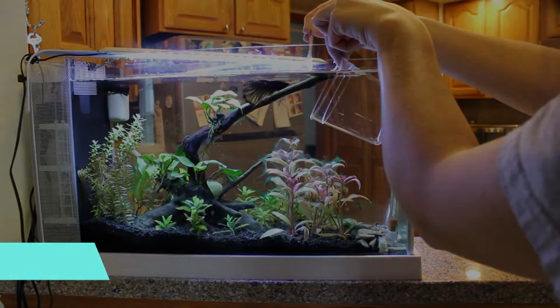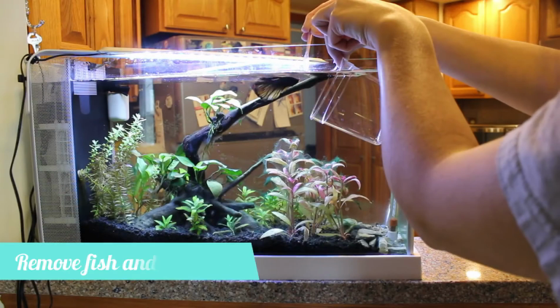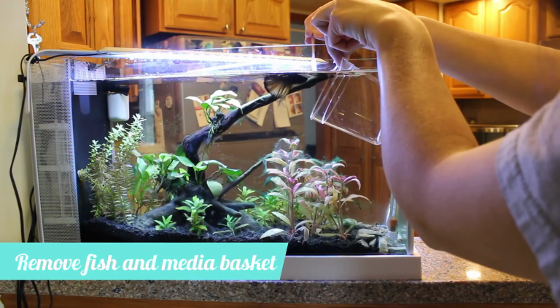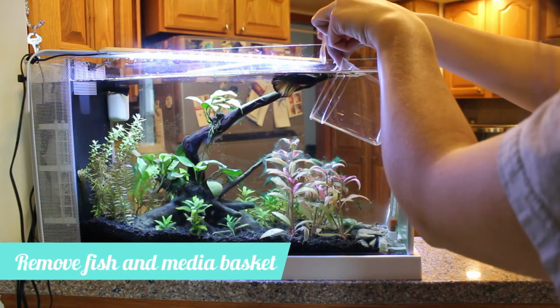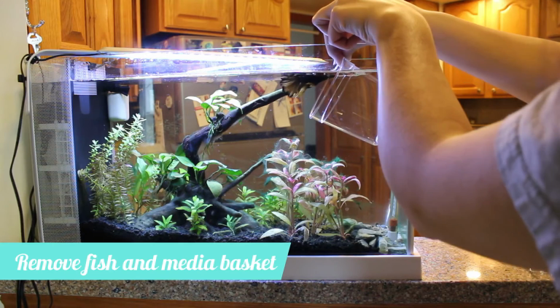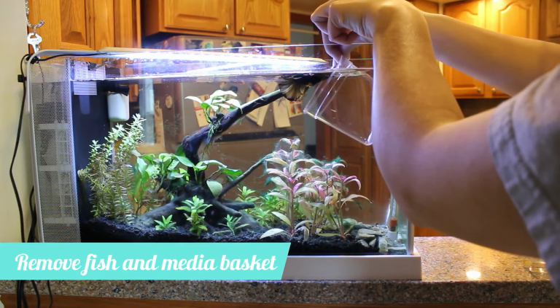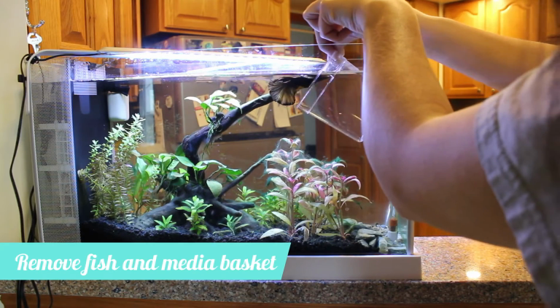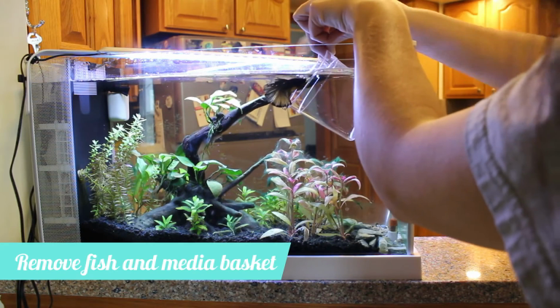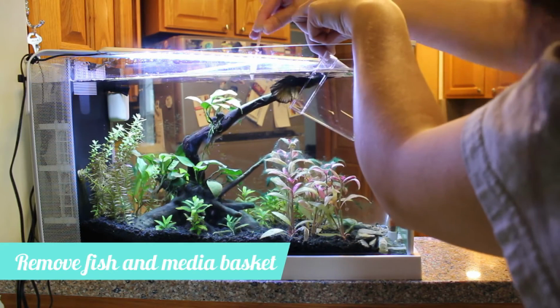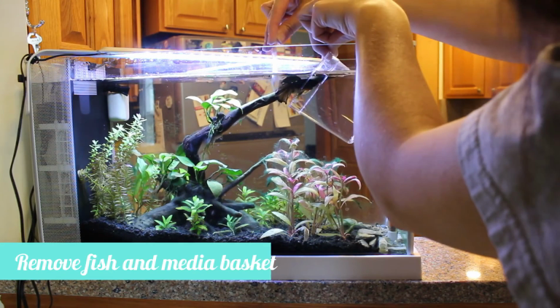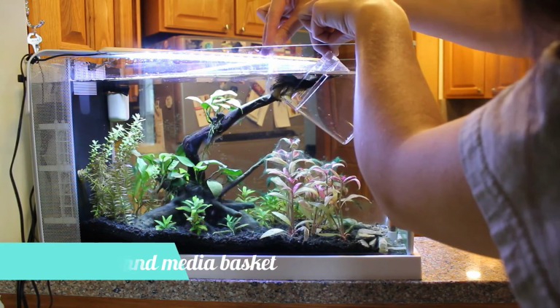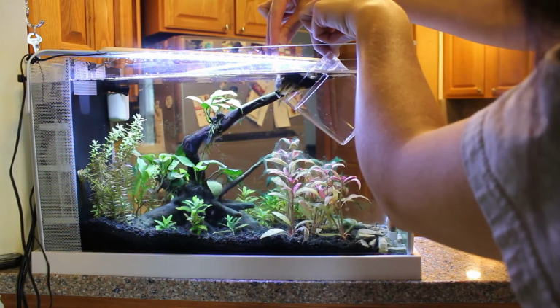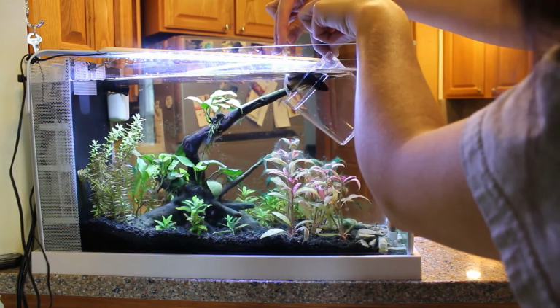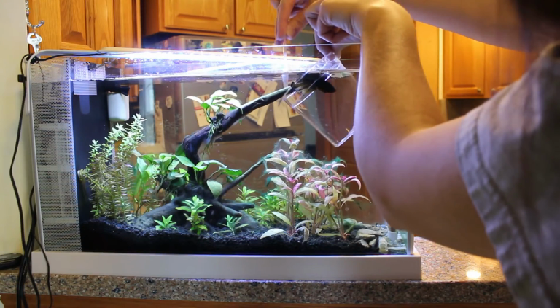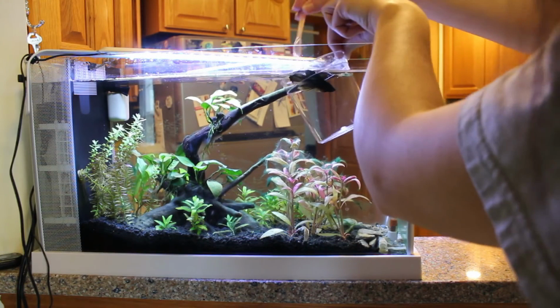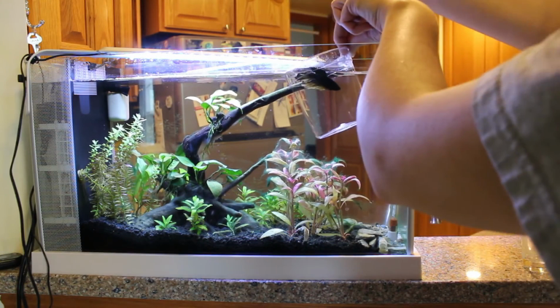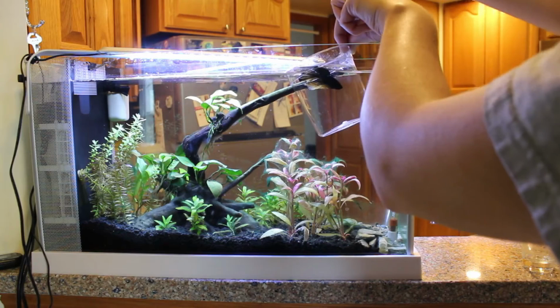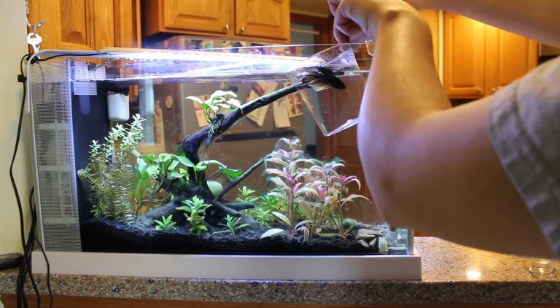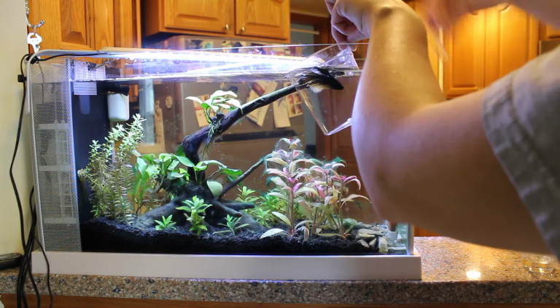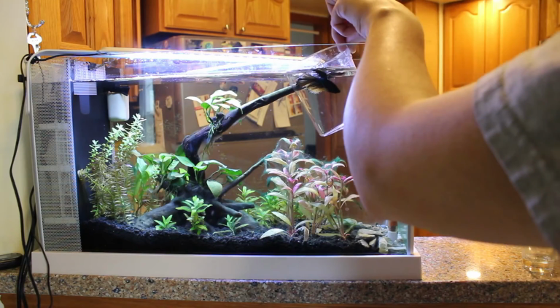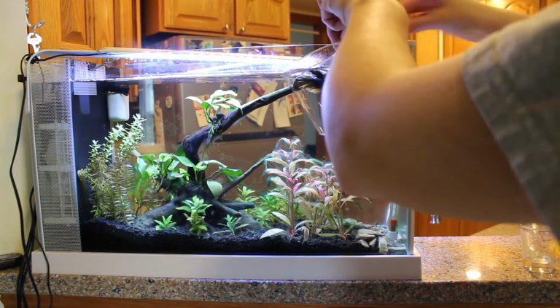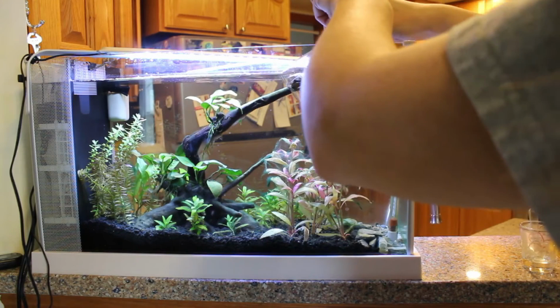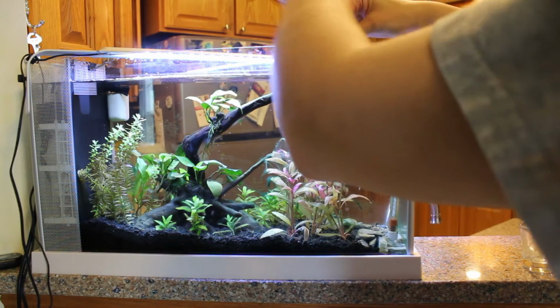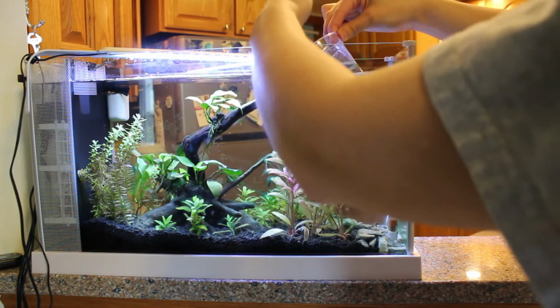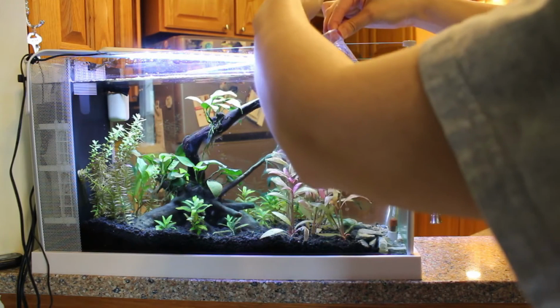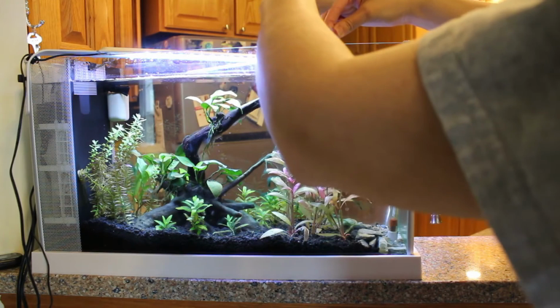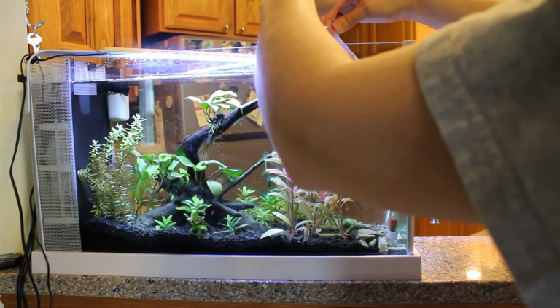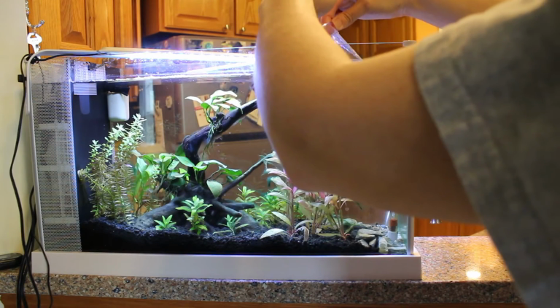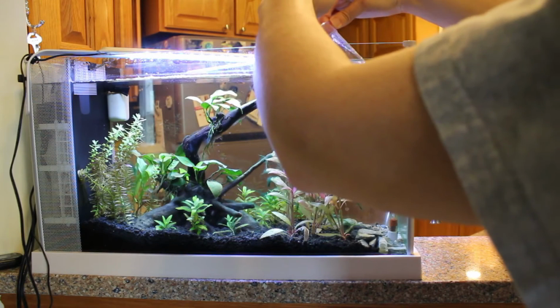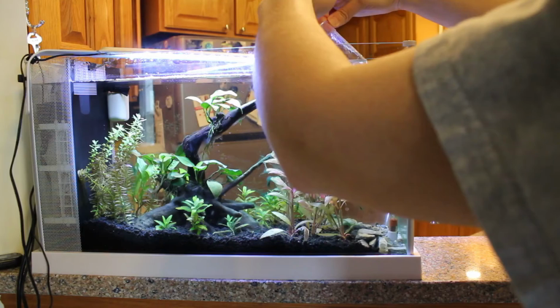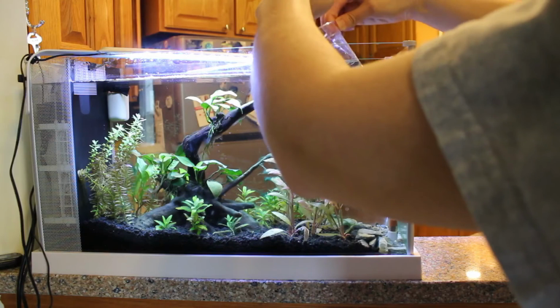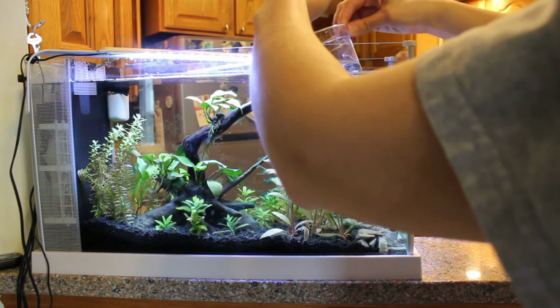The first thing I wanted to do was to get my betta out of the tank to ensure that the hydrogen peroxide didn't affect him in any way. I also had to remove my media basket because hydrogen peroxide can kill off the beneficial bacteria.